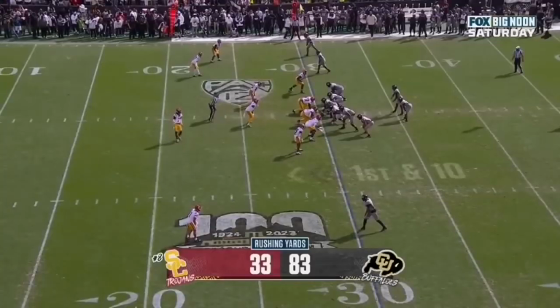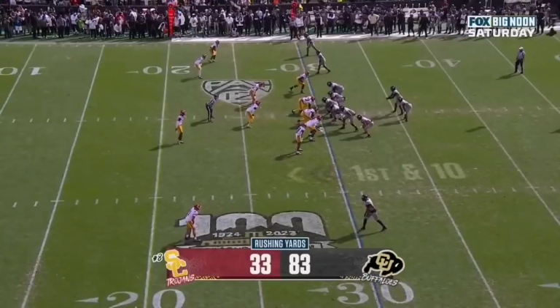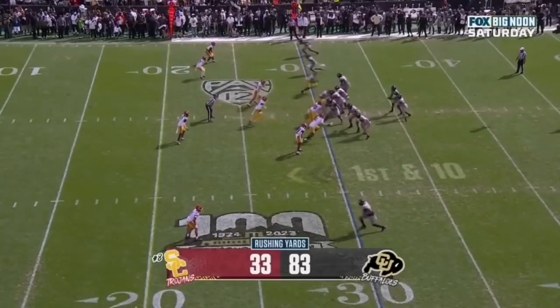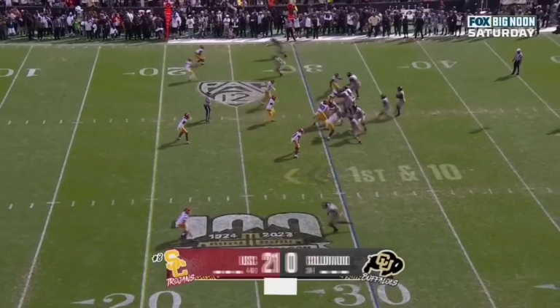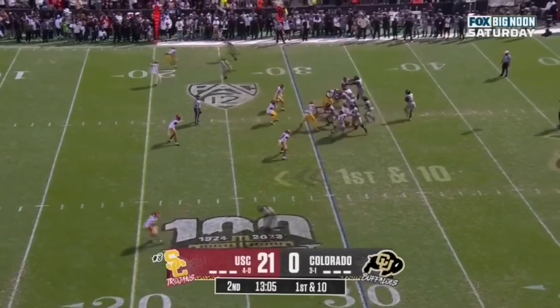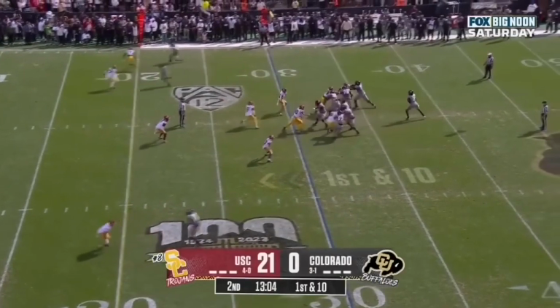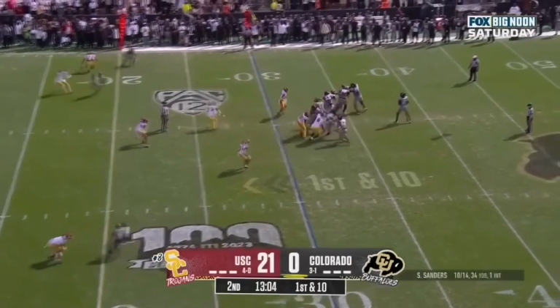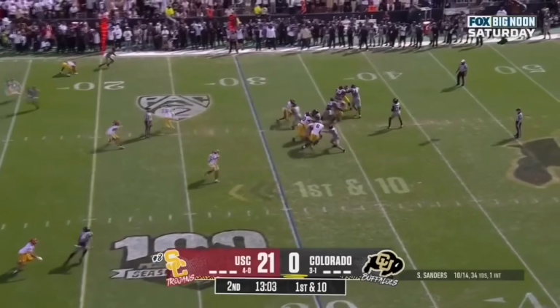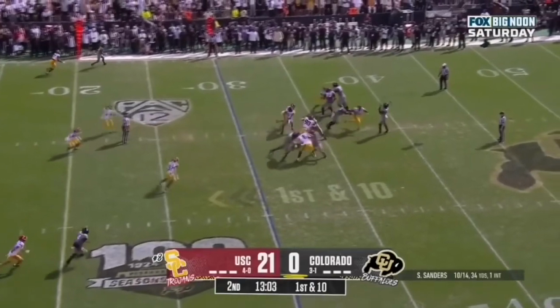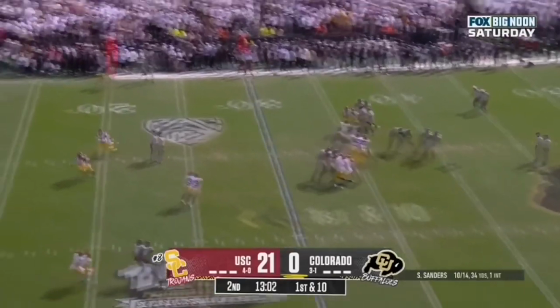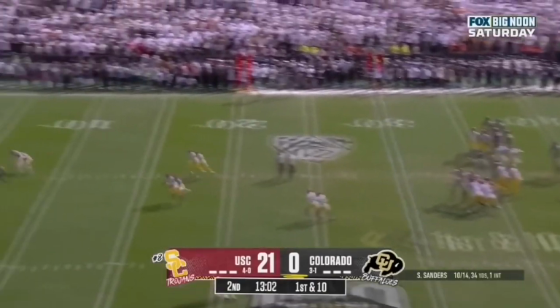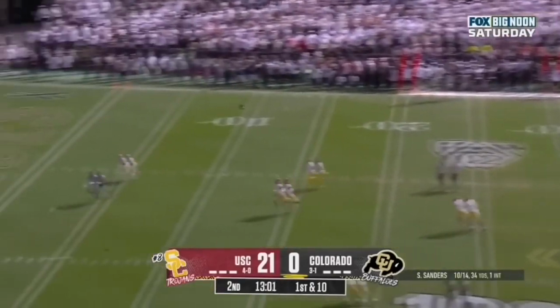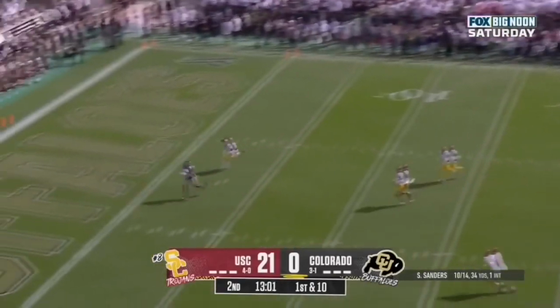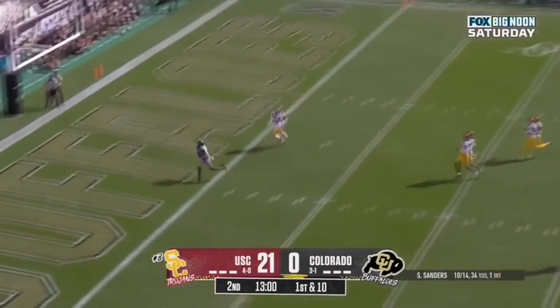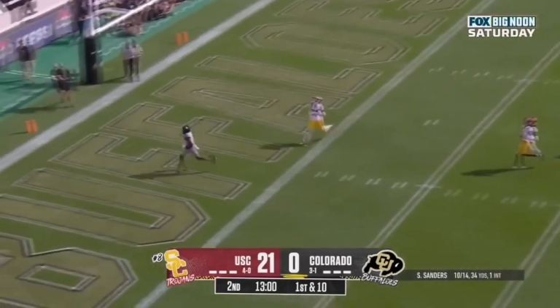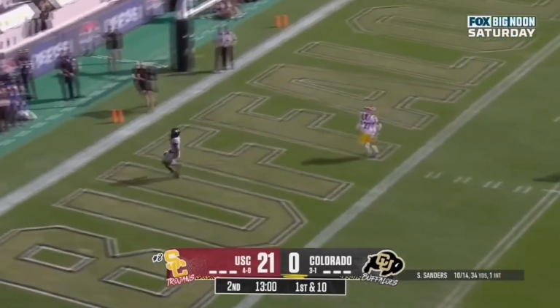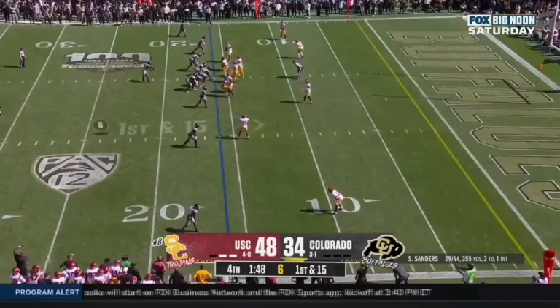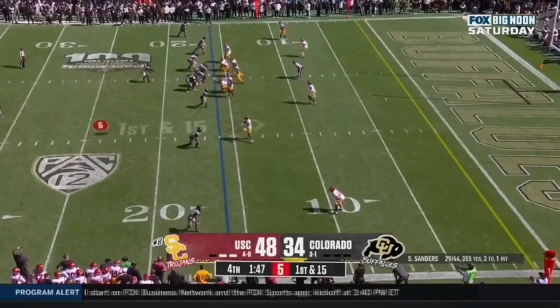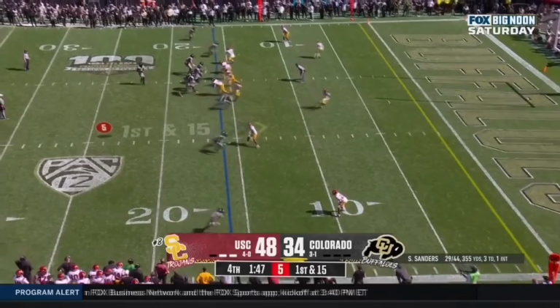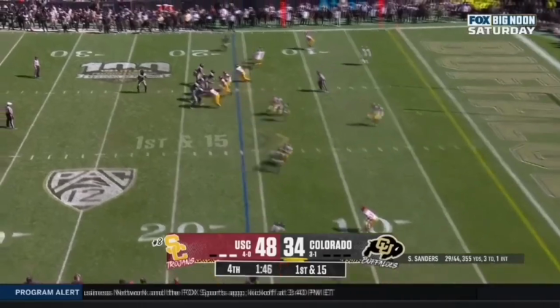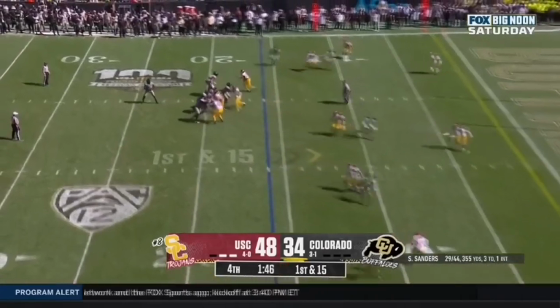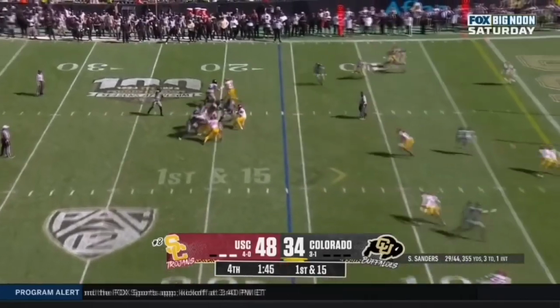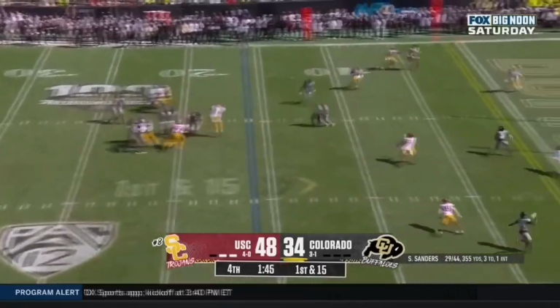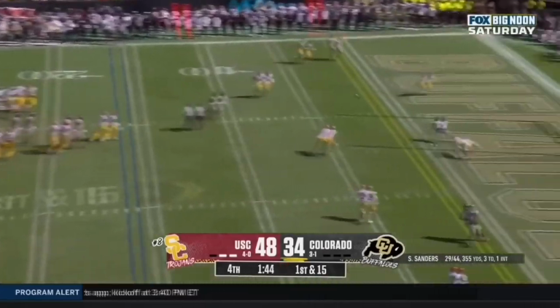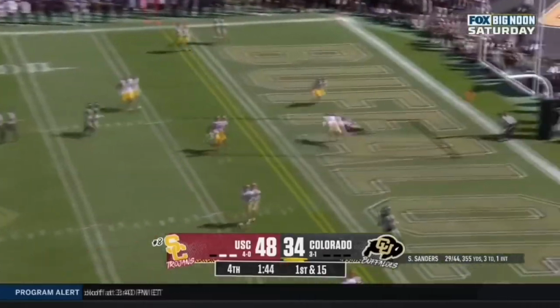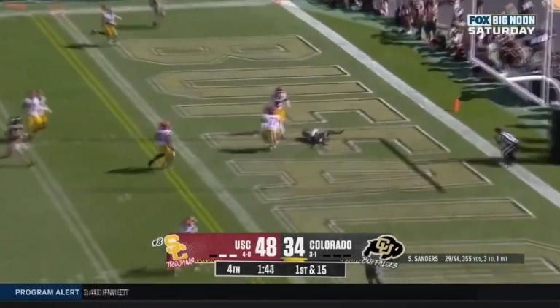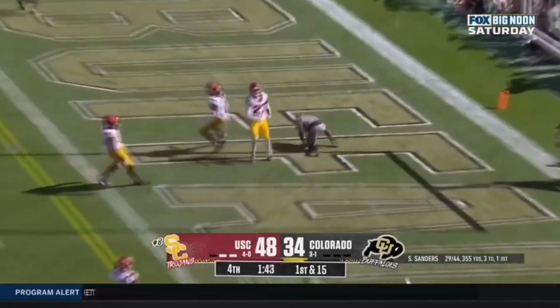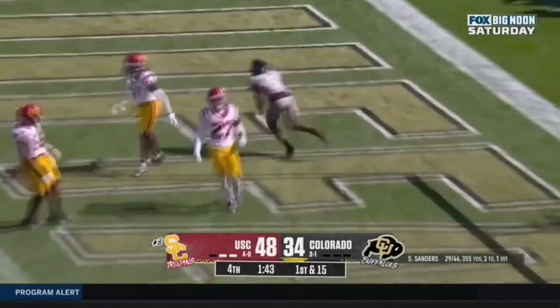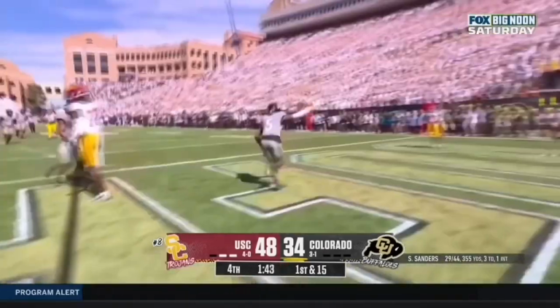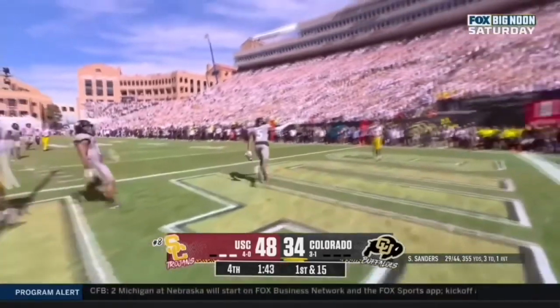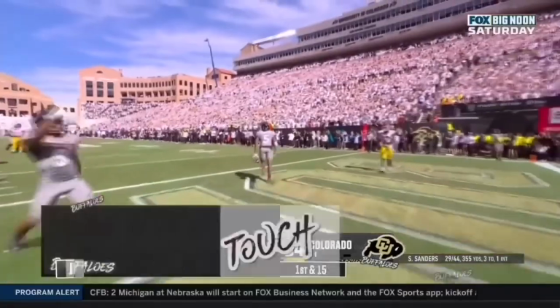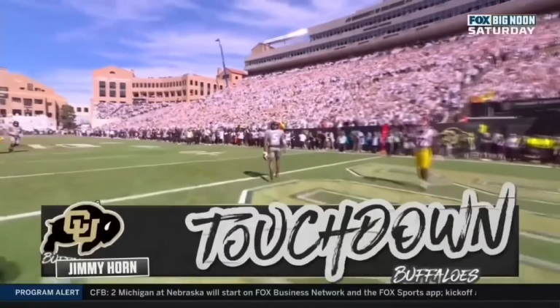First down at the 30, Sanders takes his time, lofts one in the air — caught, touchdown. Jimmy Hart, Xavier Weaver, terrific receivers. Here's Sanders, end zone, touchdown. Jimmy Hart.